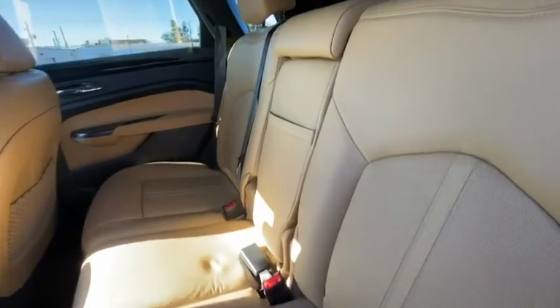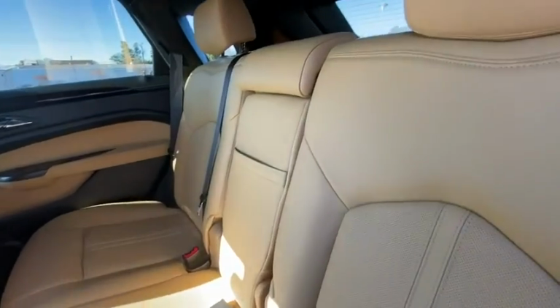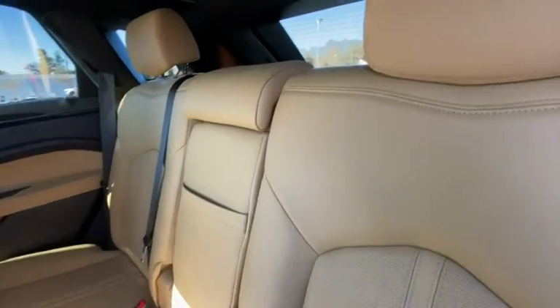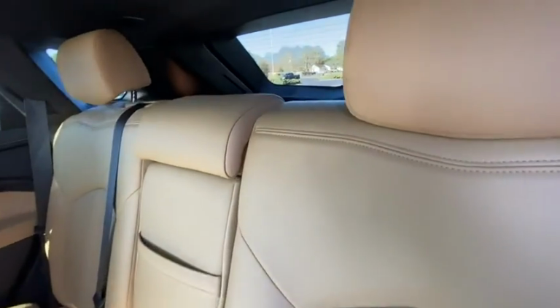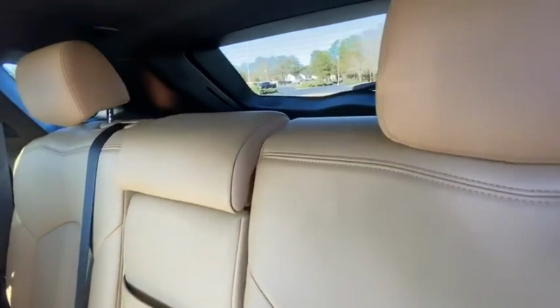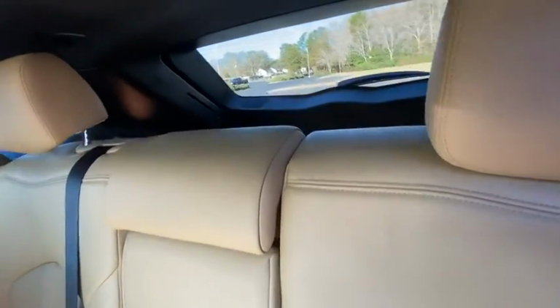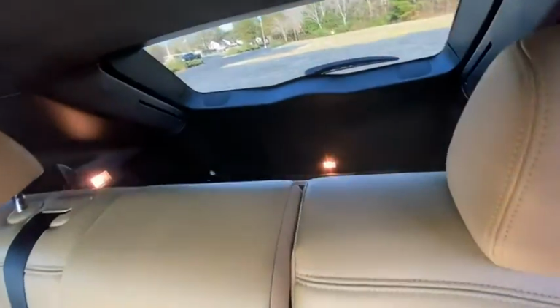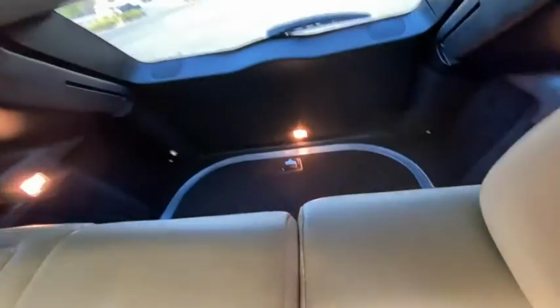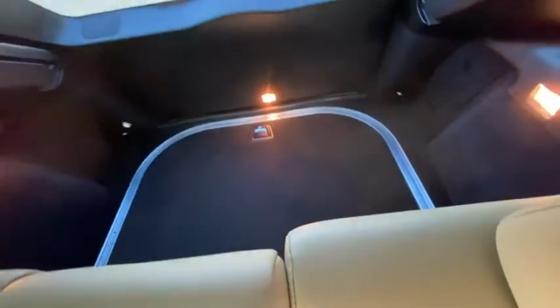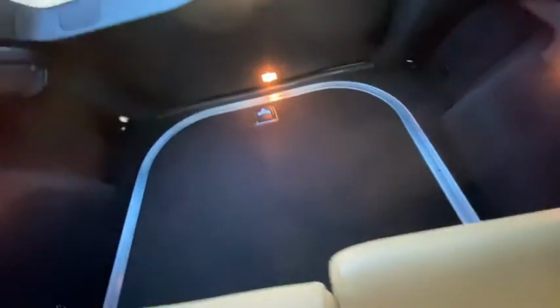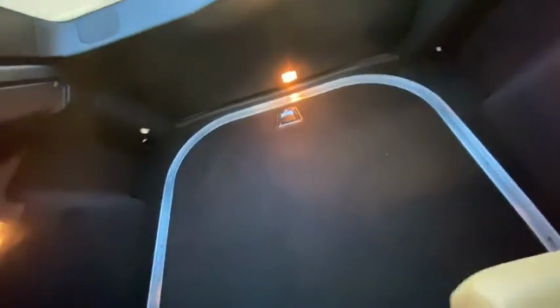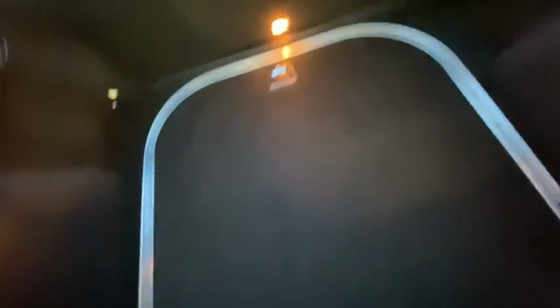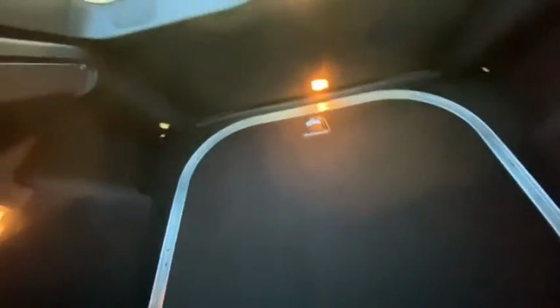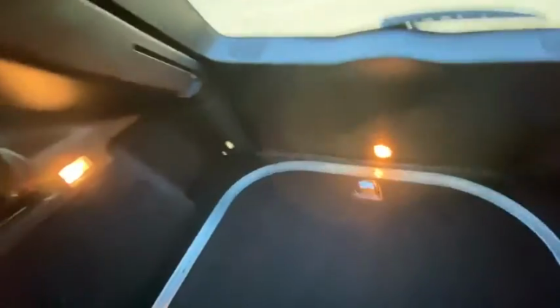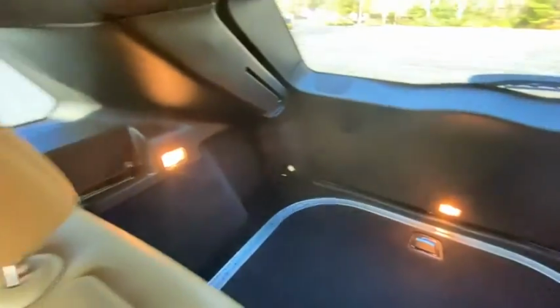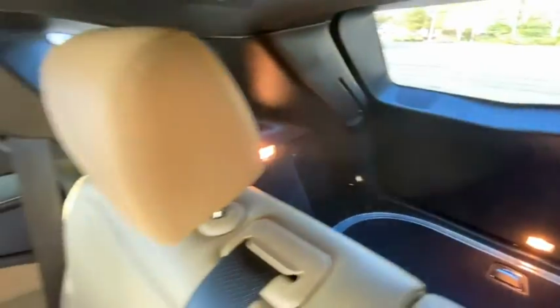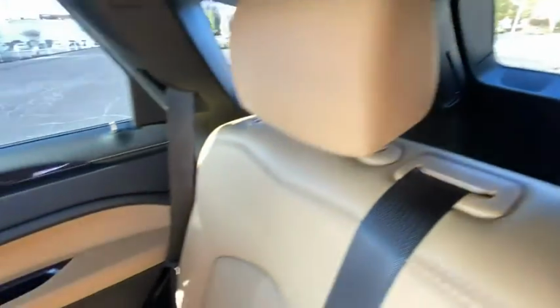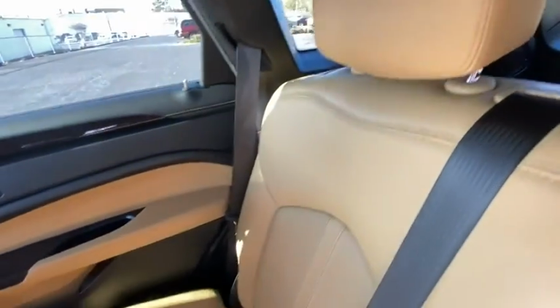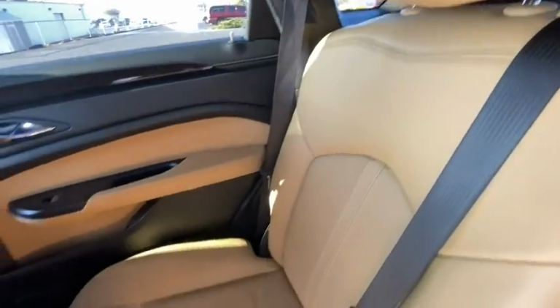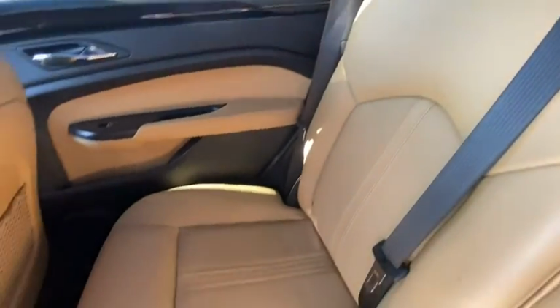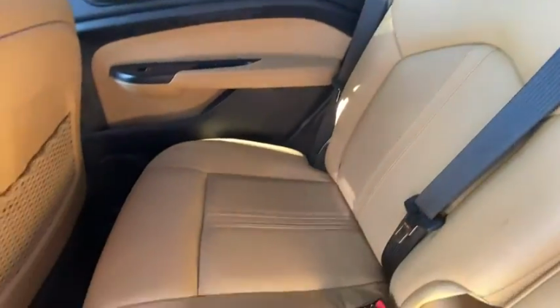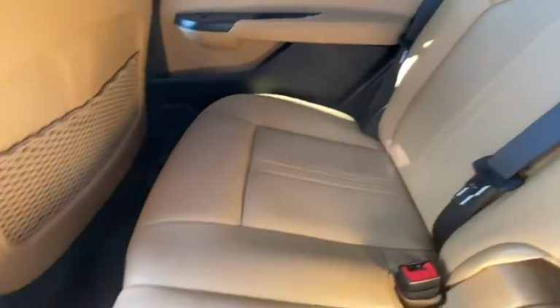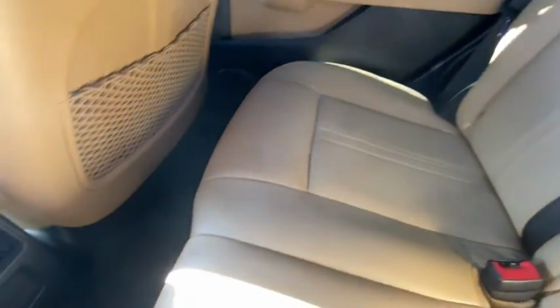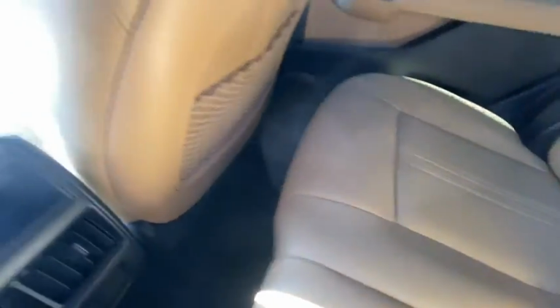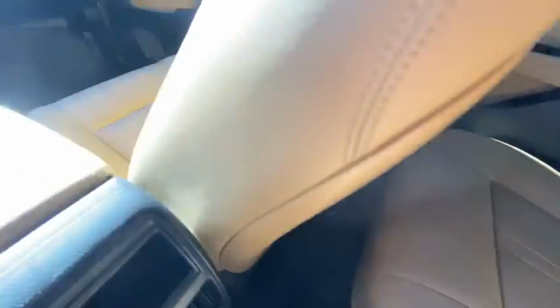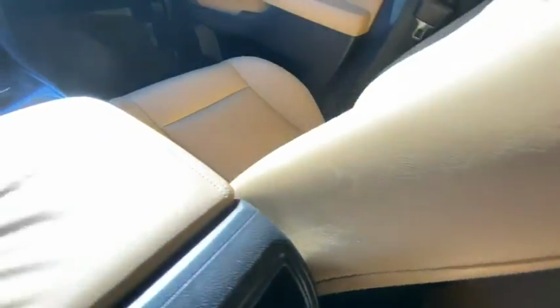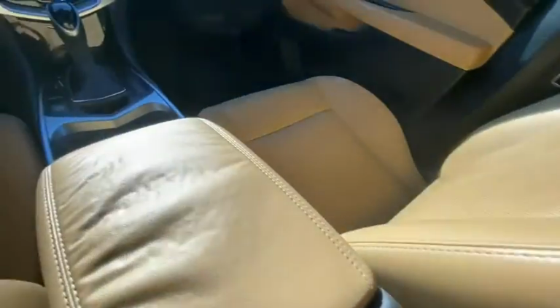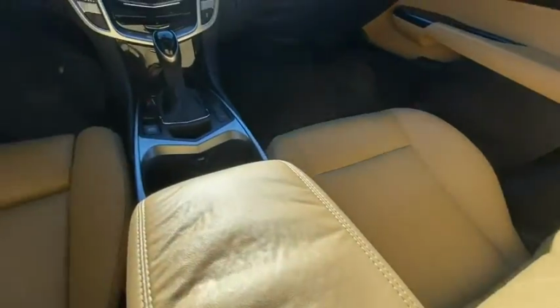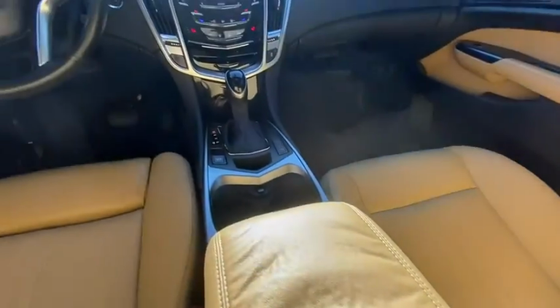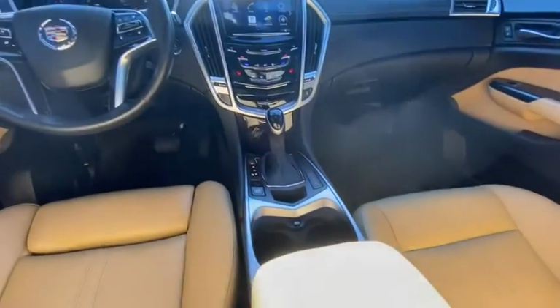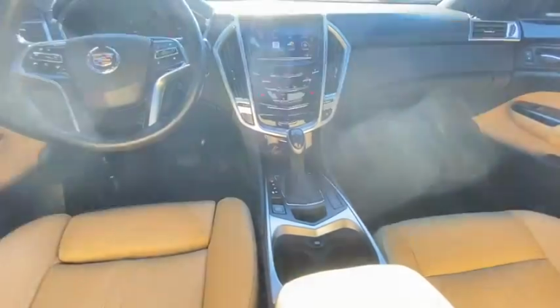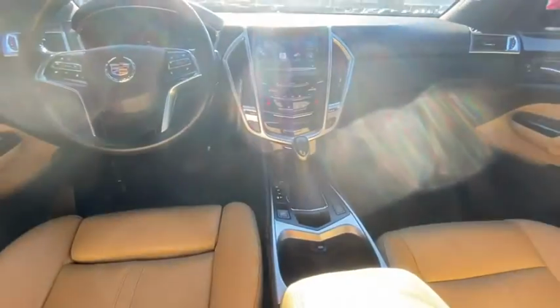Leather-wrapped steering wheel, Bluetooth, power steering, adjustable steering wheel, aluminum wheels, cruise control, AM-FM stereo with CD player, auto-dimming rear-view mirror, floor mats, and keyless start.